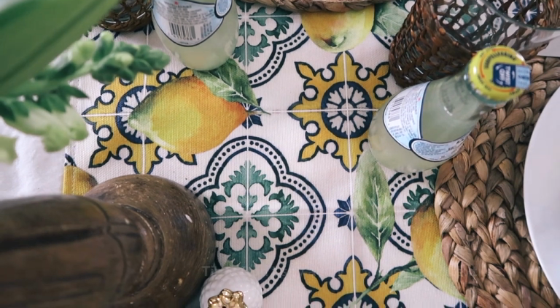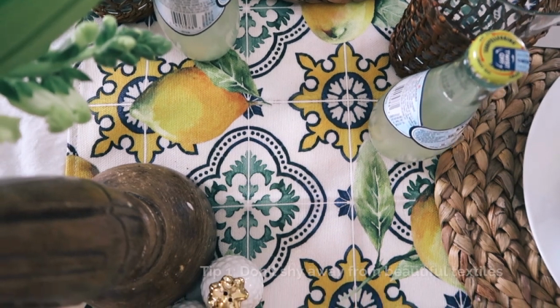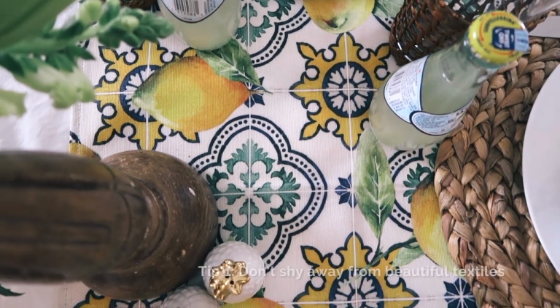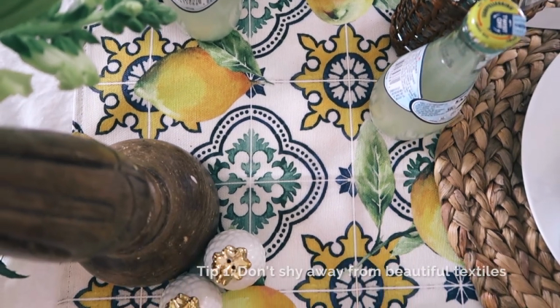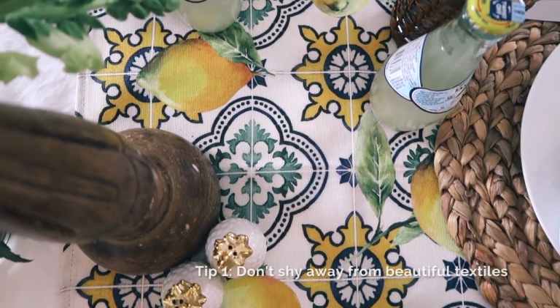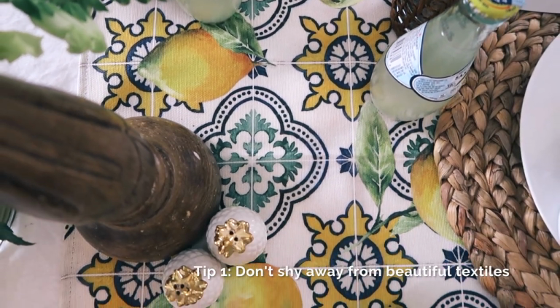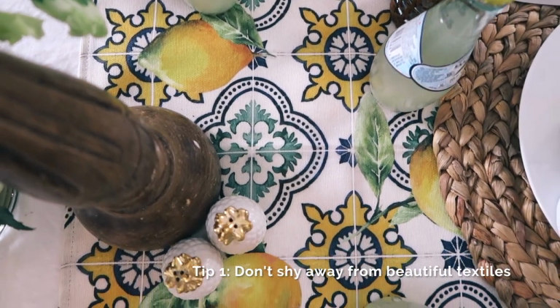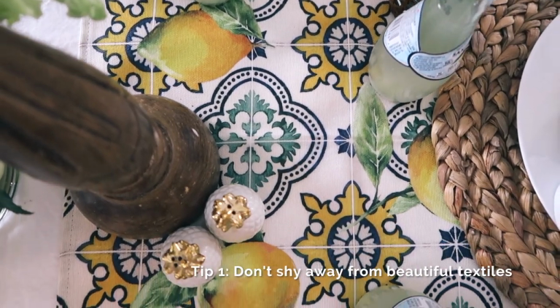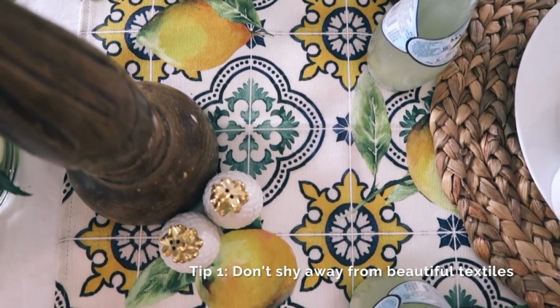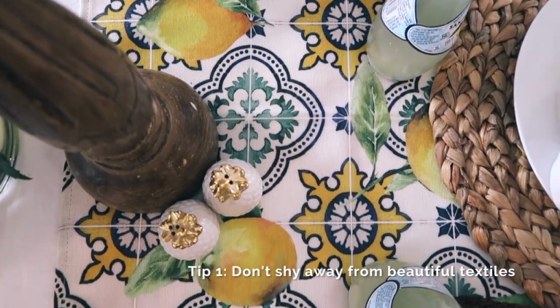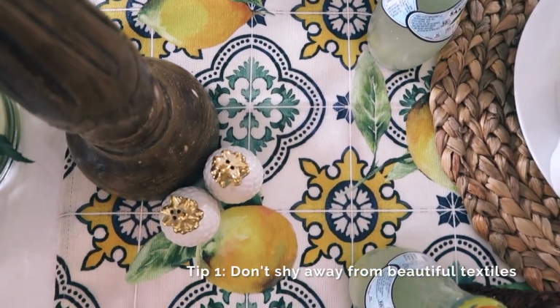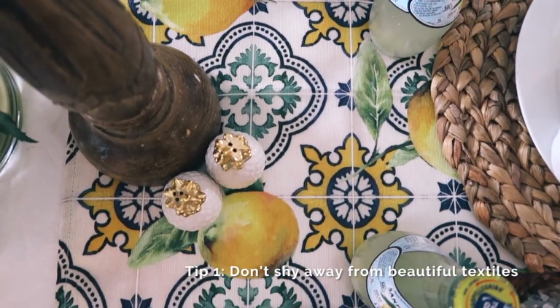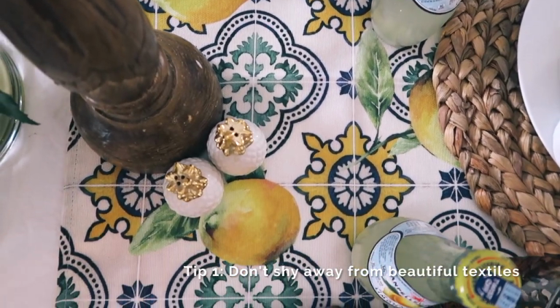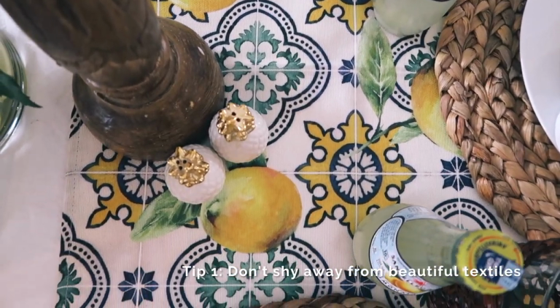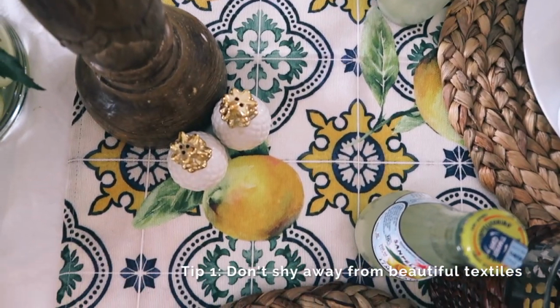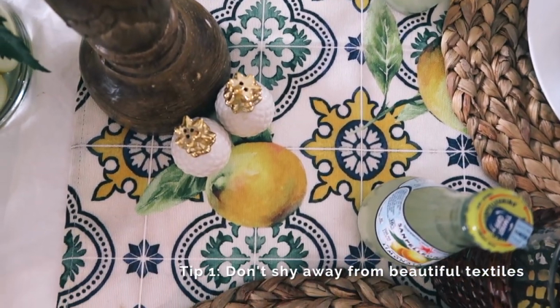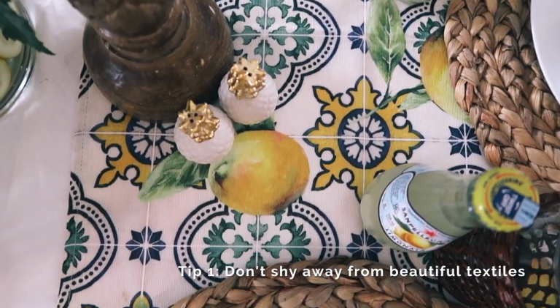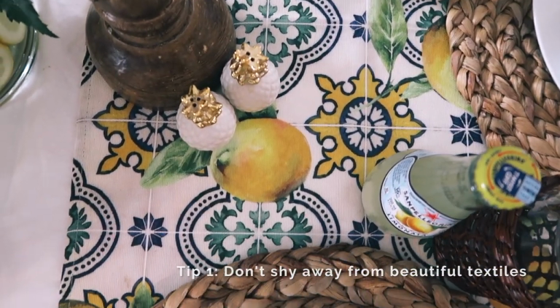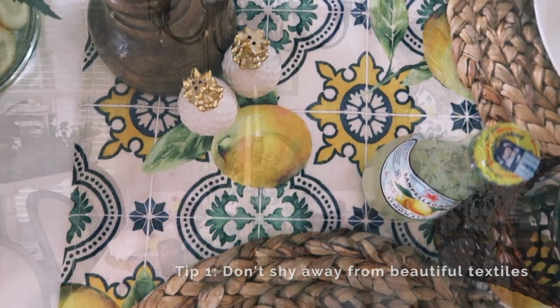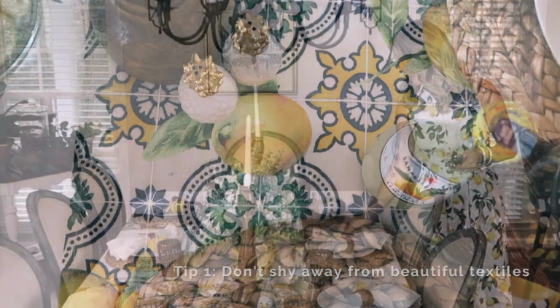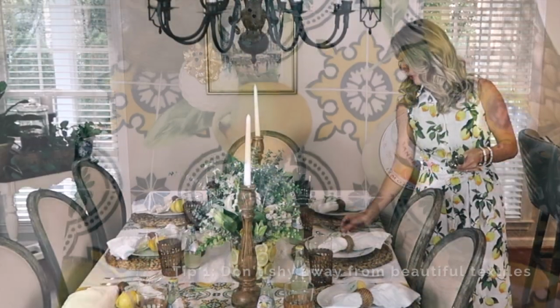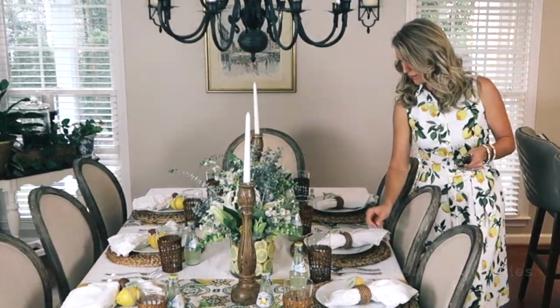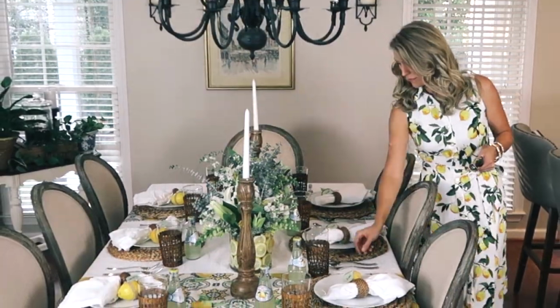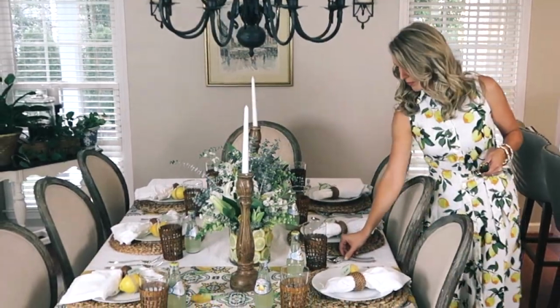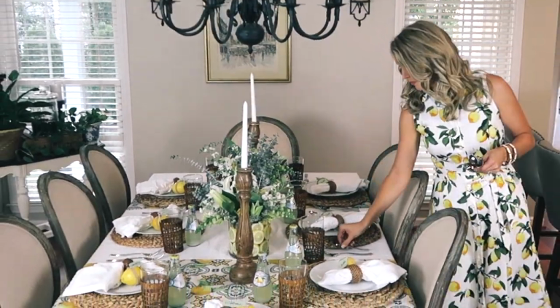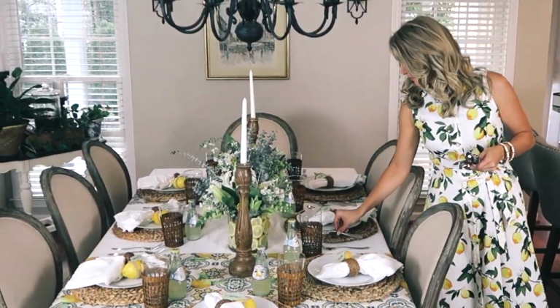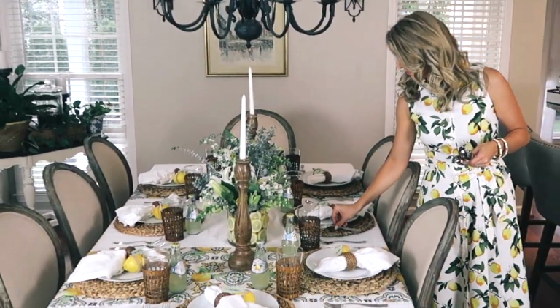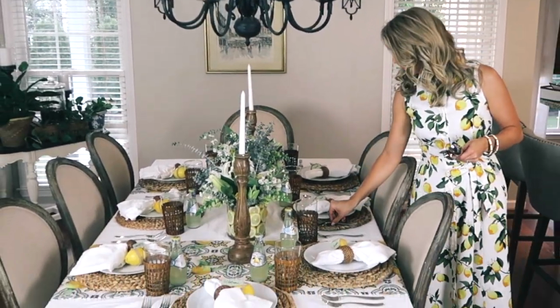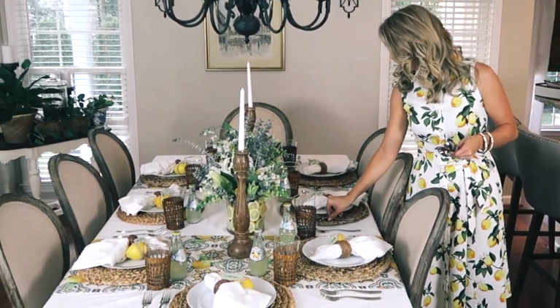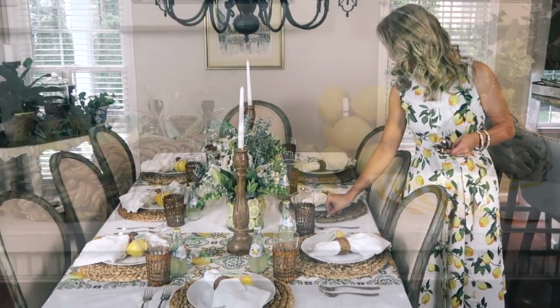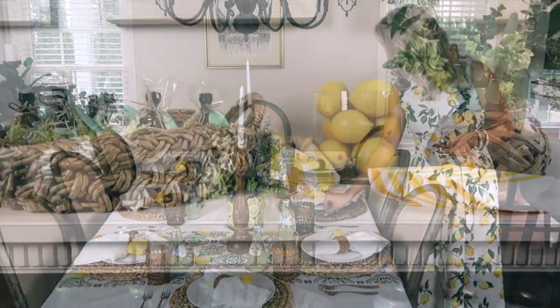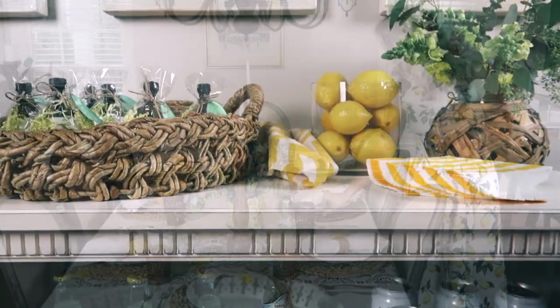Inspired by the table linens I purchased on the Amalfi Coast, I designed a lemon-themed tablescape that set the perfect backdrop to our gathering with friends.